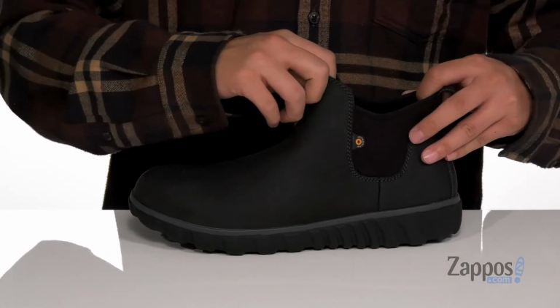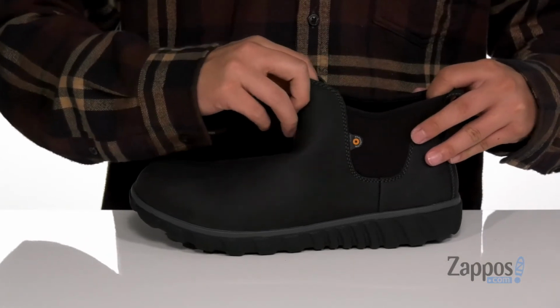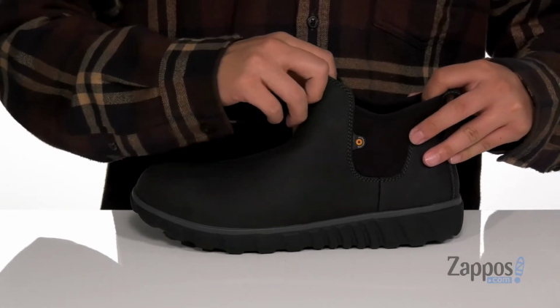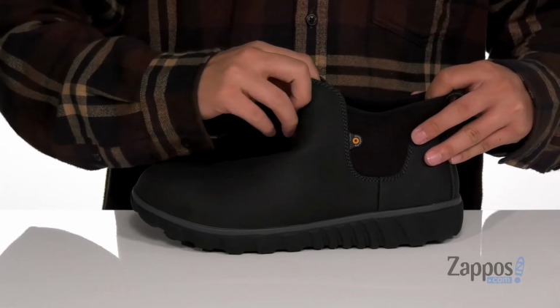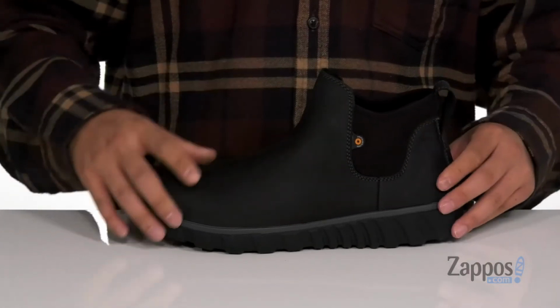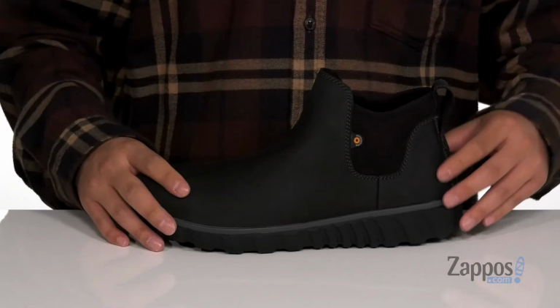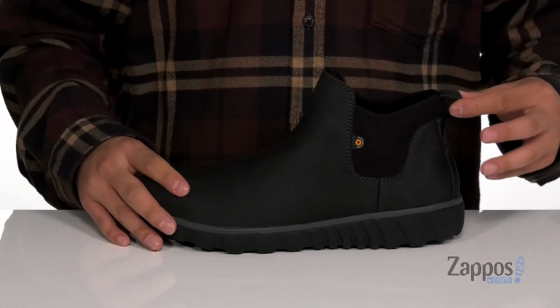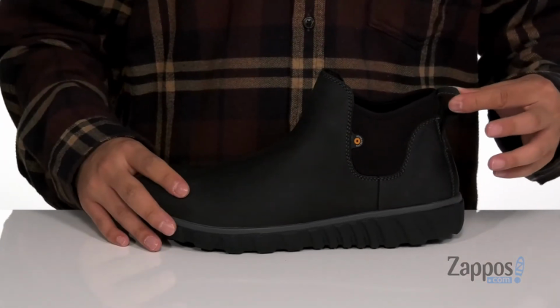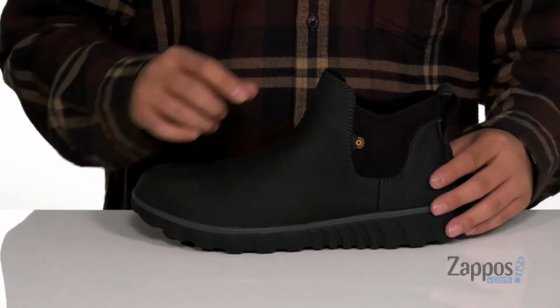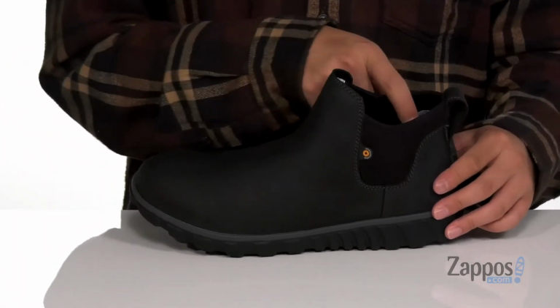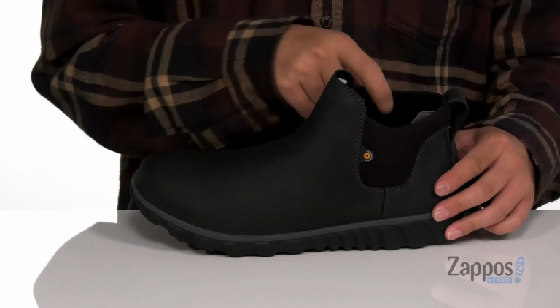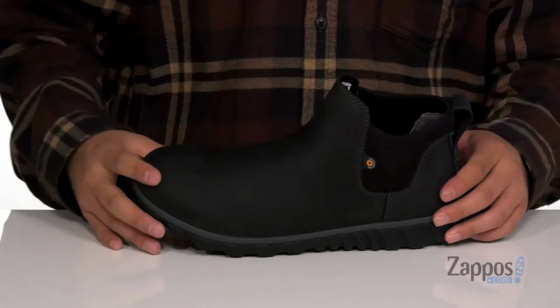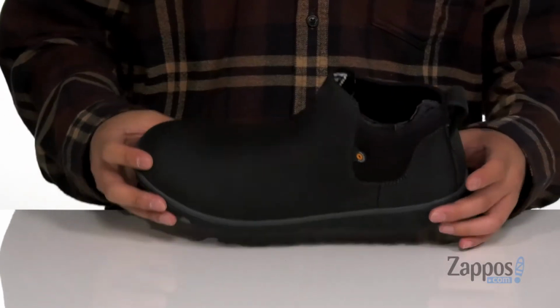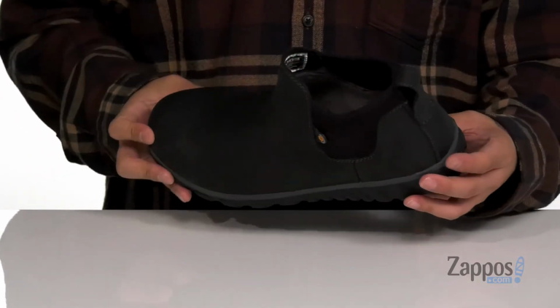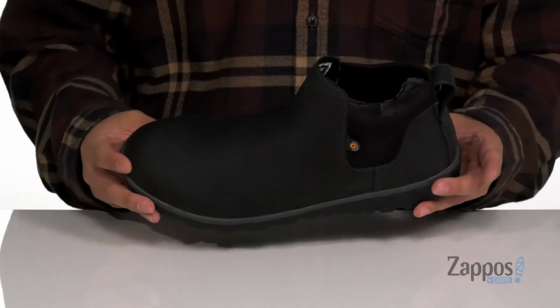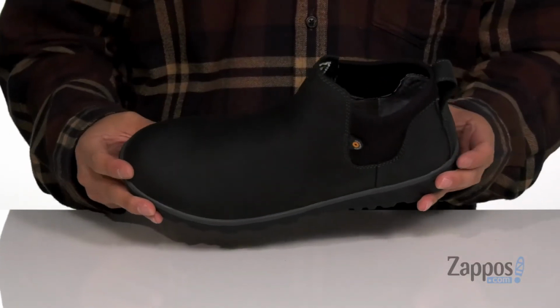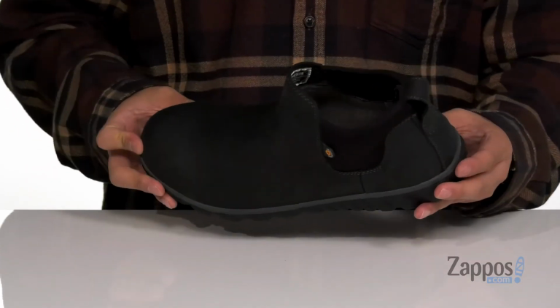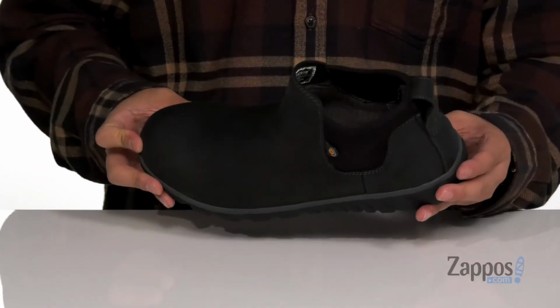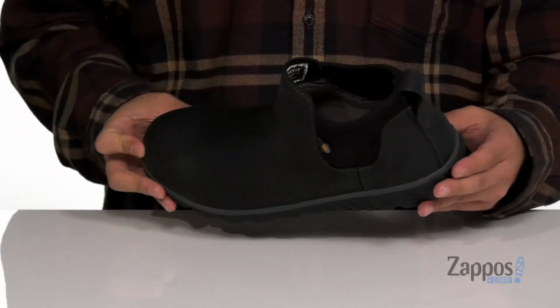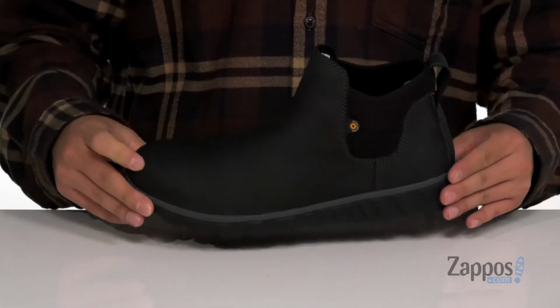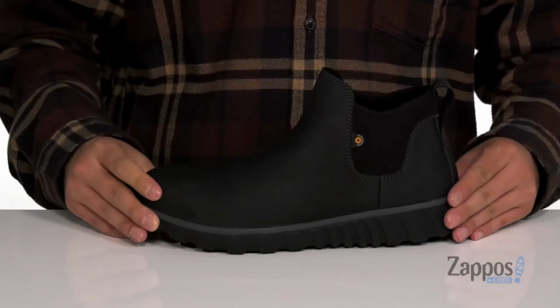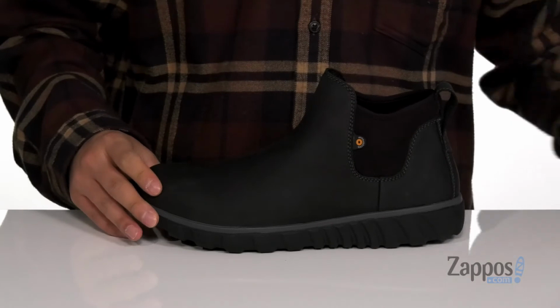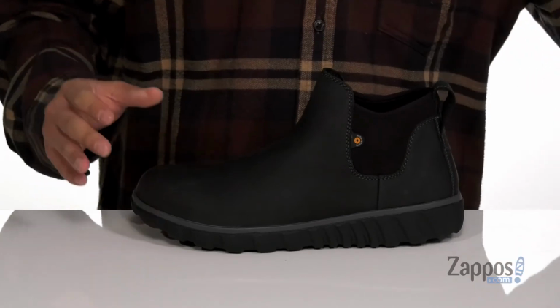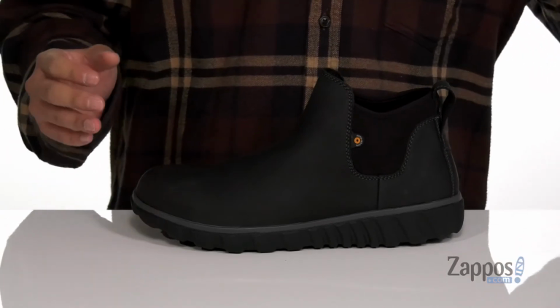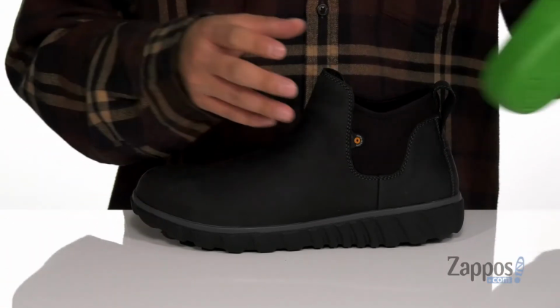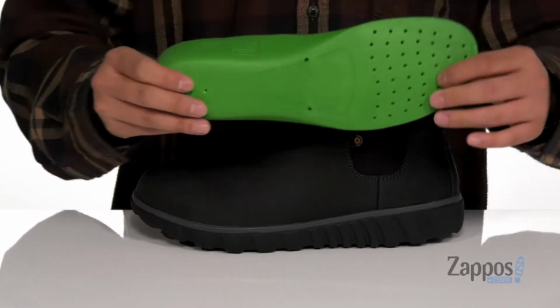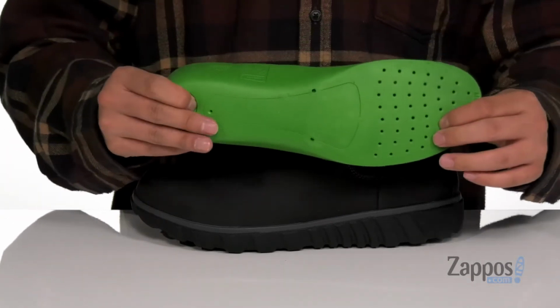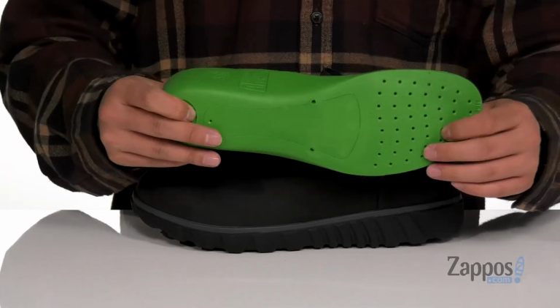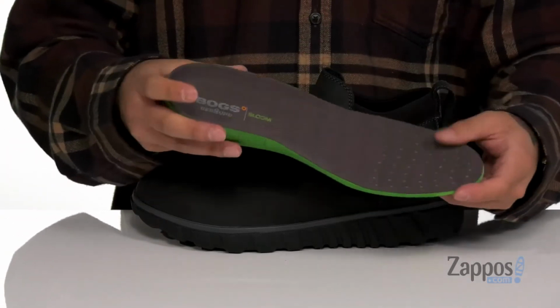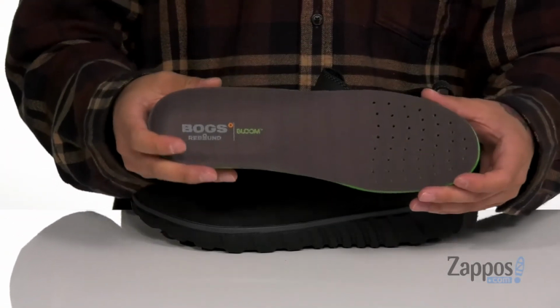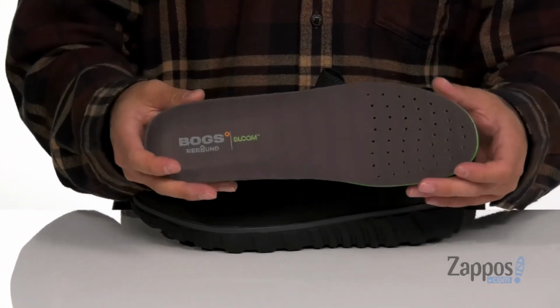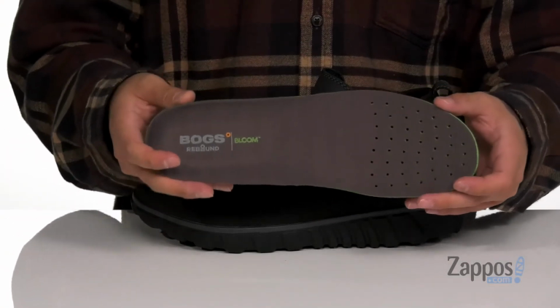it's easy to throw on and provides a sock-like fit around the foot. There's a pull tab located at the heel with a soft fabric lining that features a DuraFresh treatment to help promote a healthy foot environment. It's also insulated to keep your feet warm and comfortable.